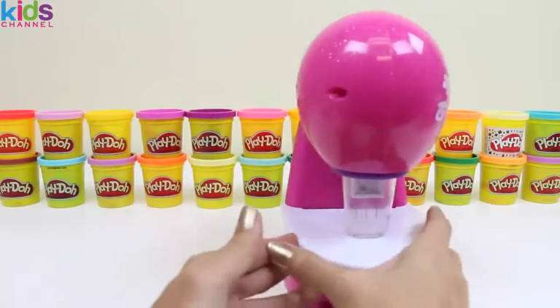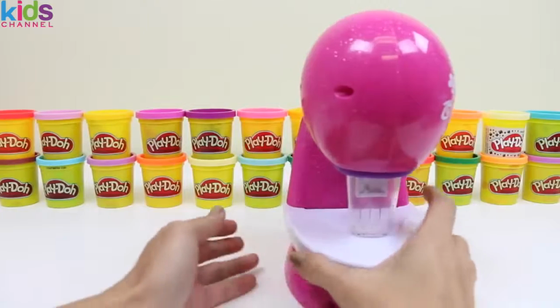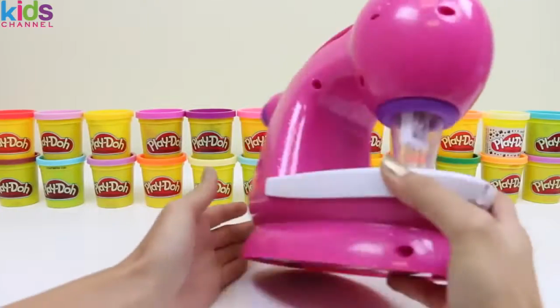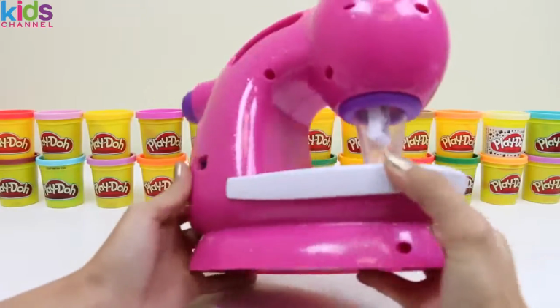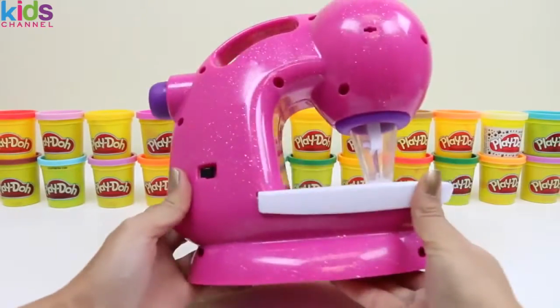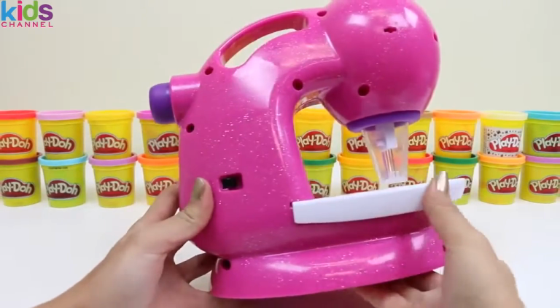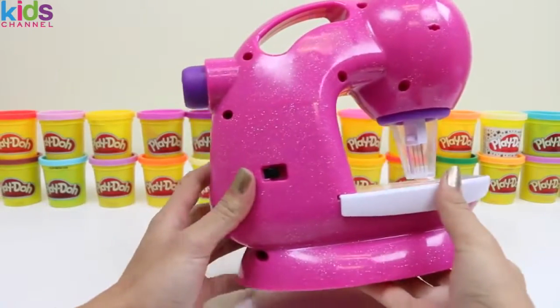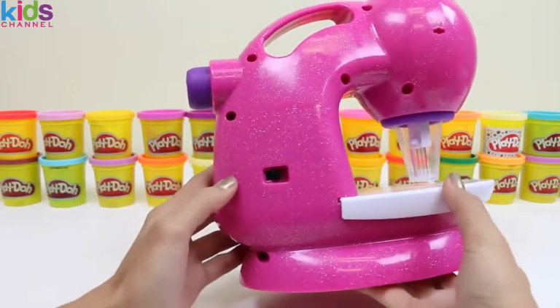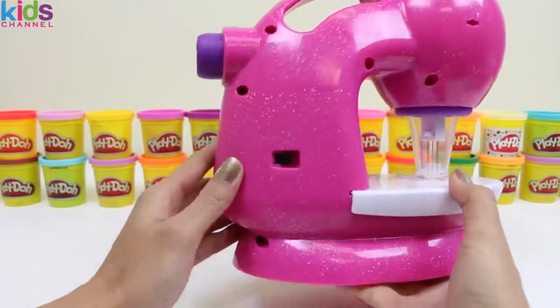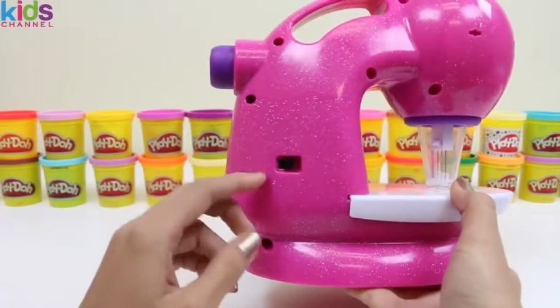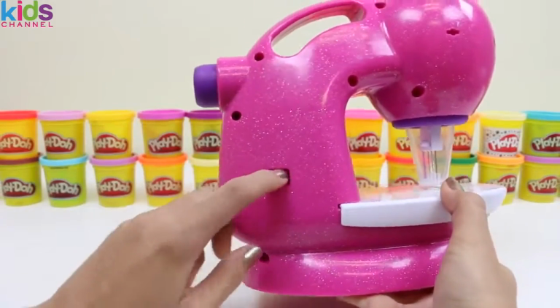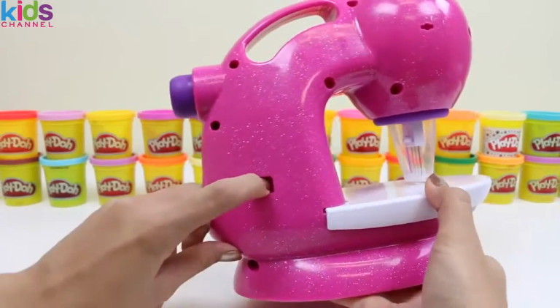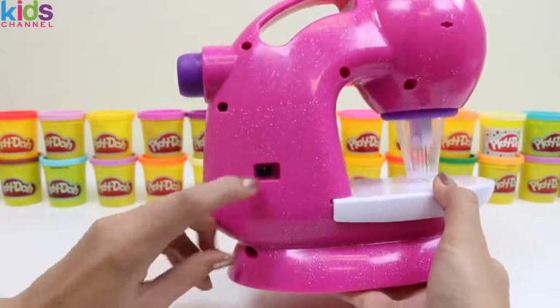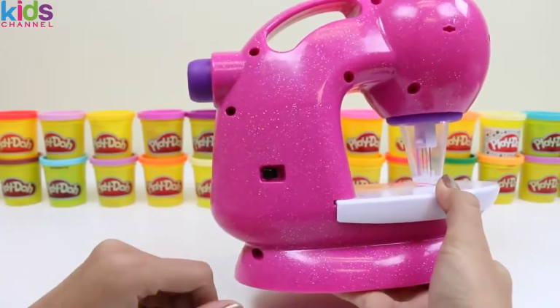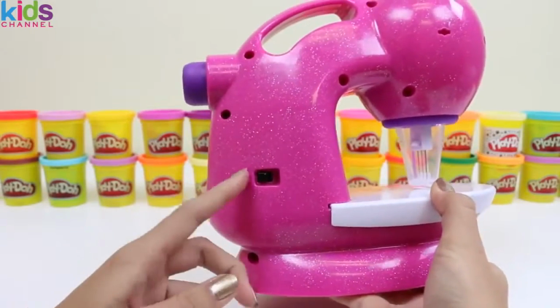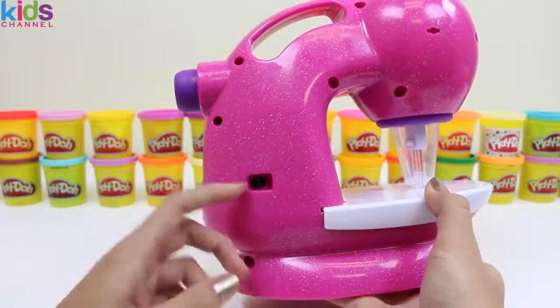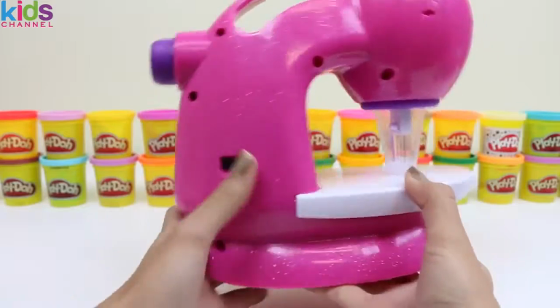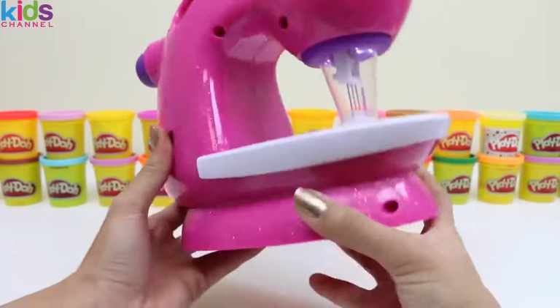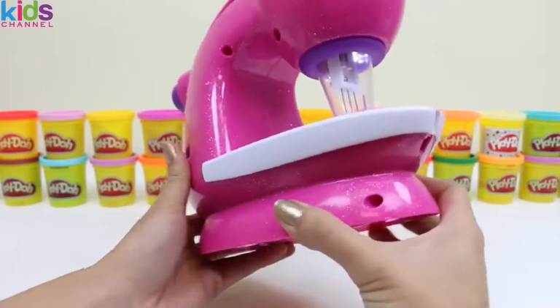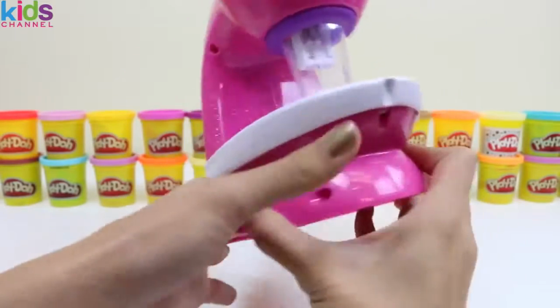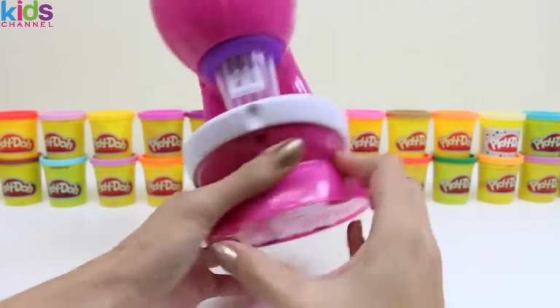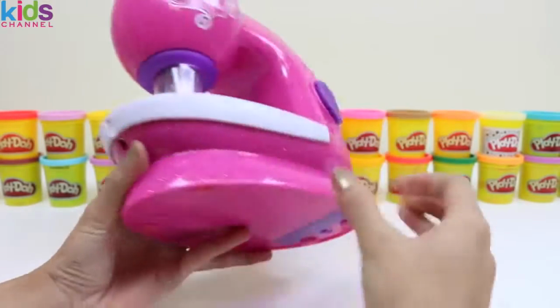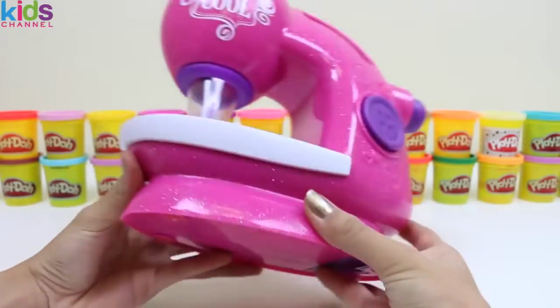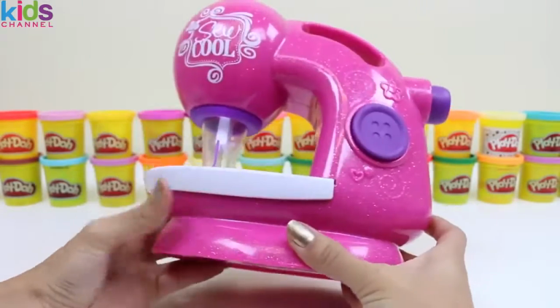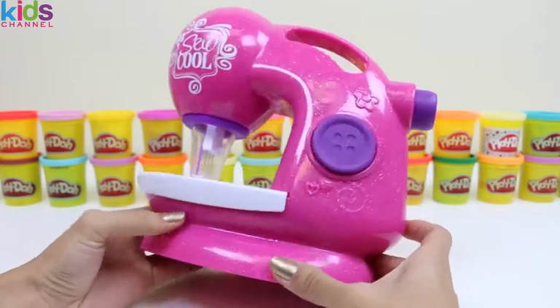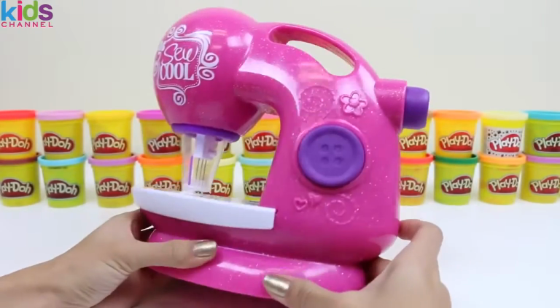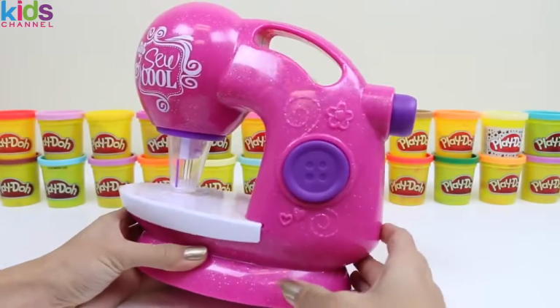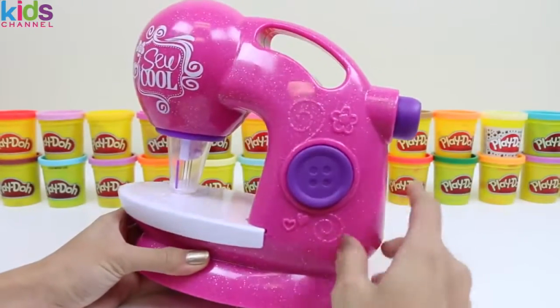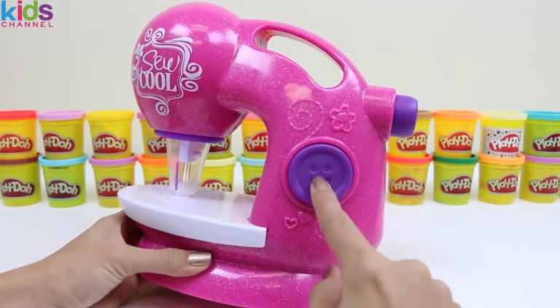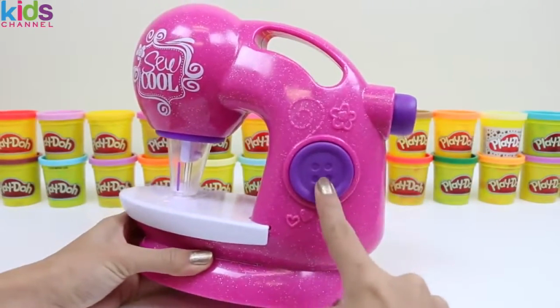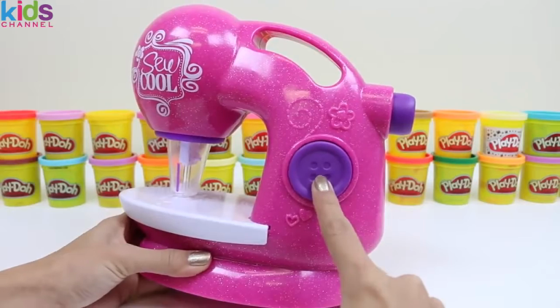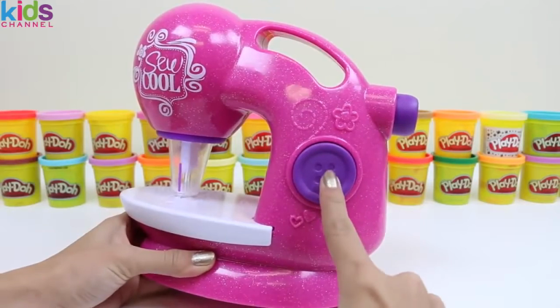Okay, let's do a recap of the machine. Over here is the on and off button. And this button starts and stops the machine.